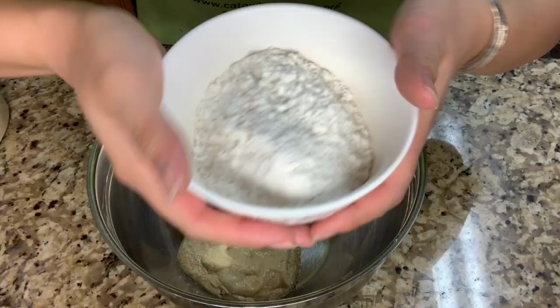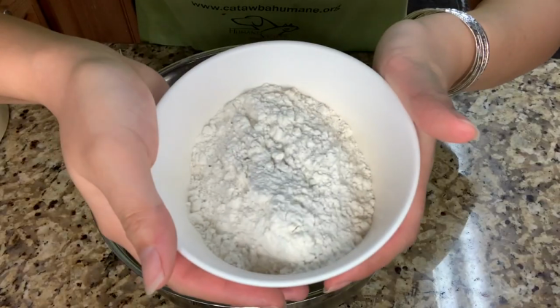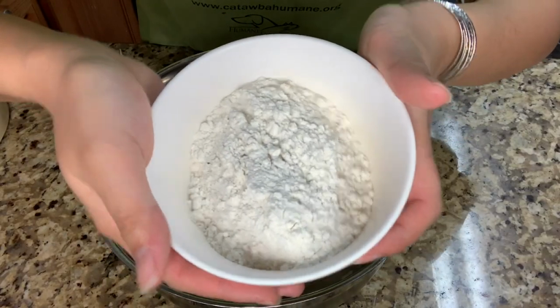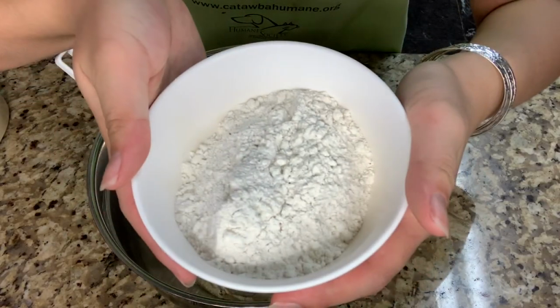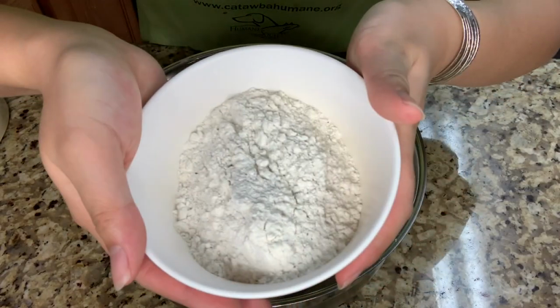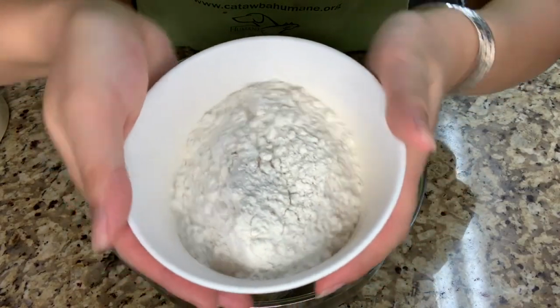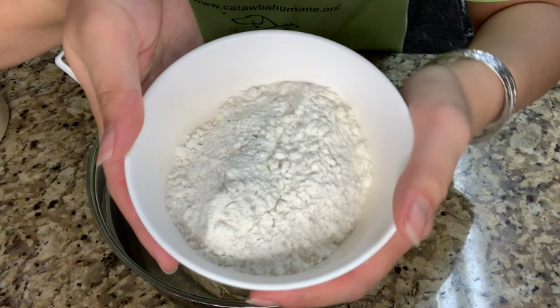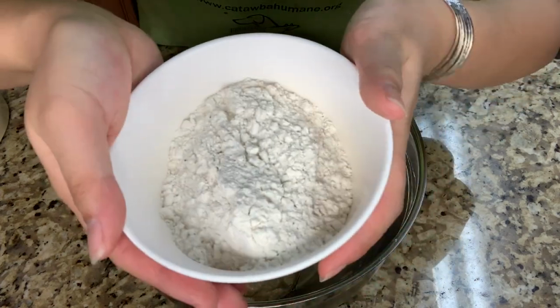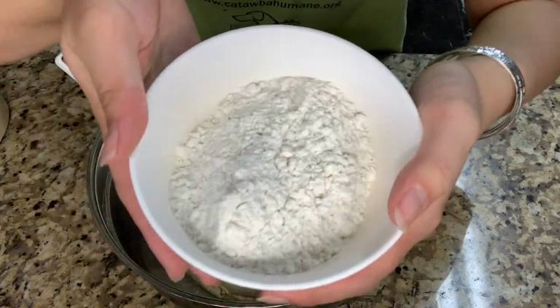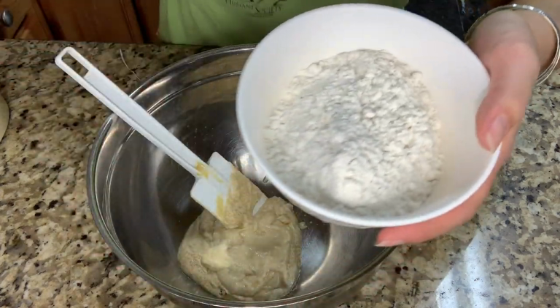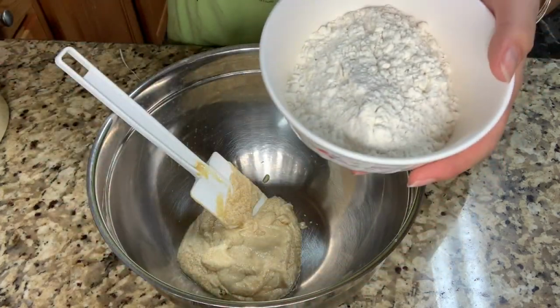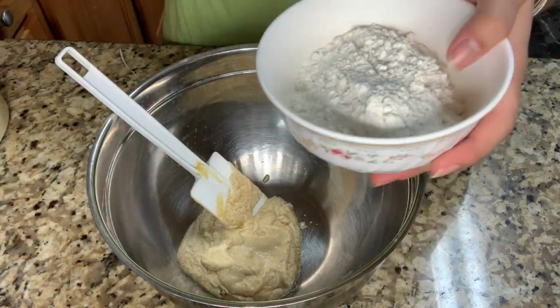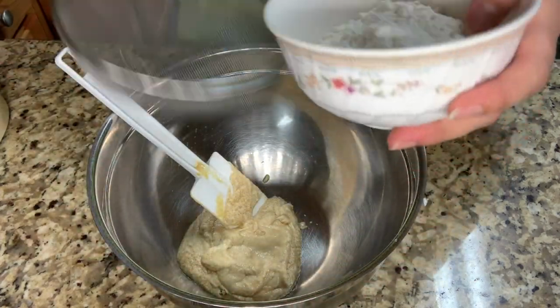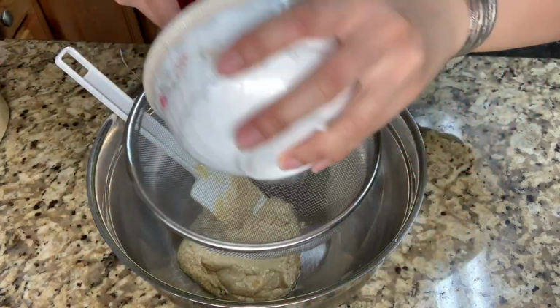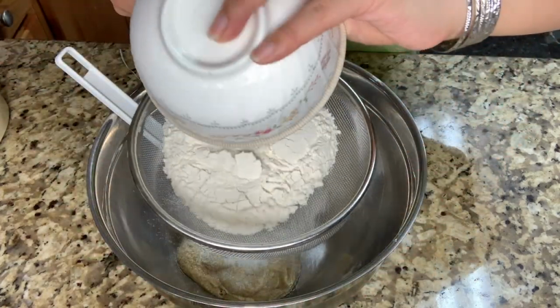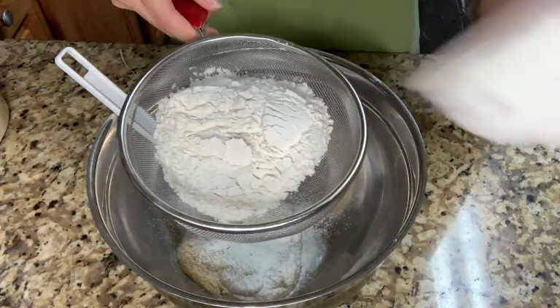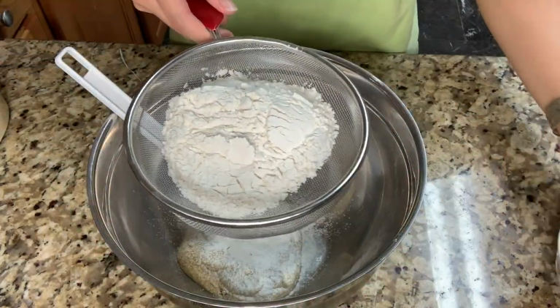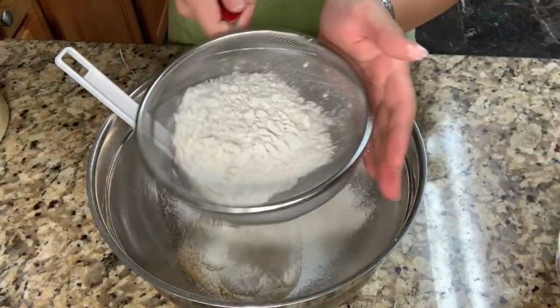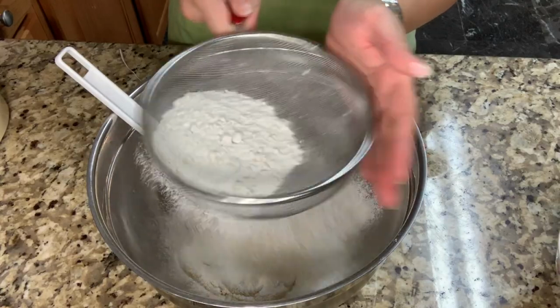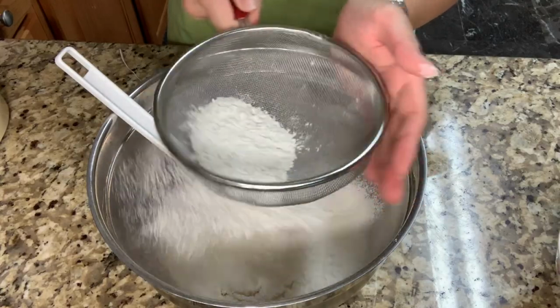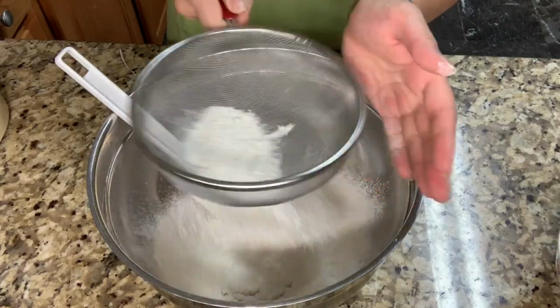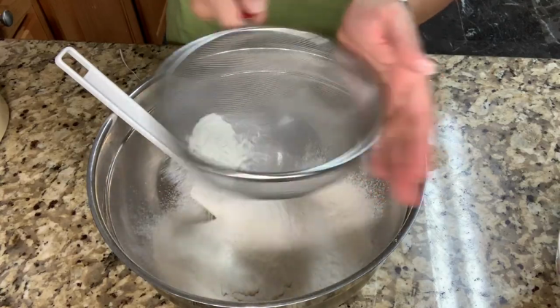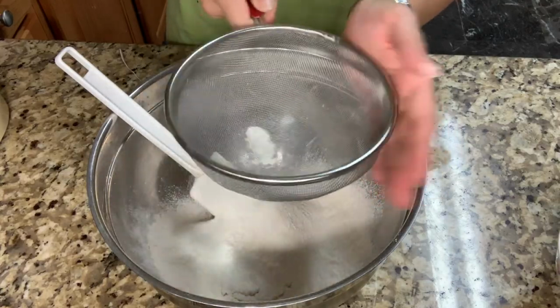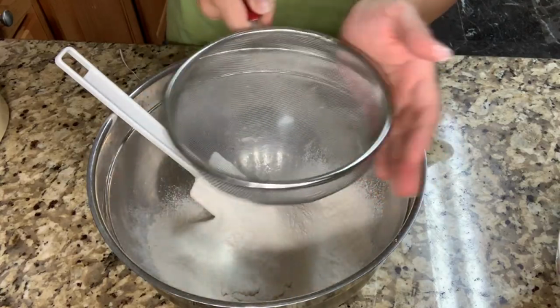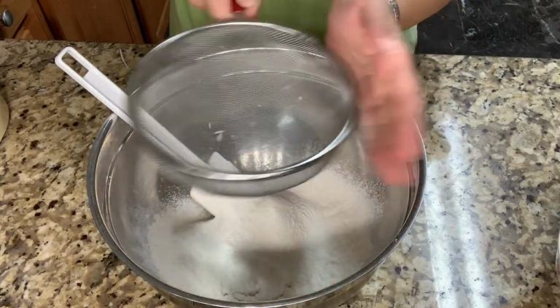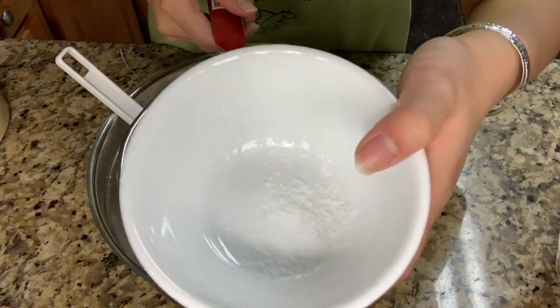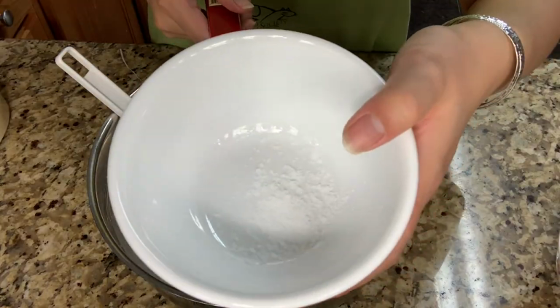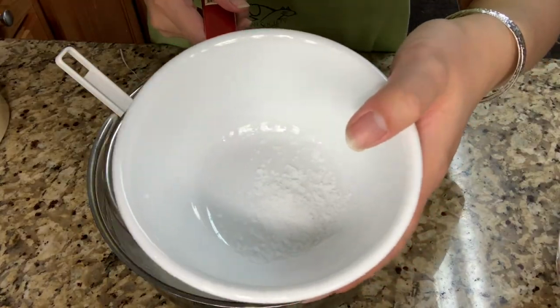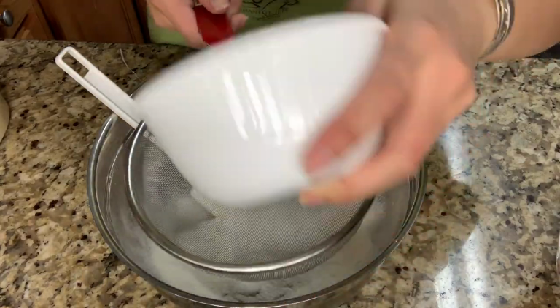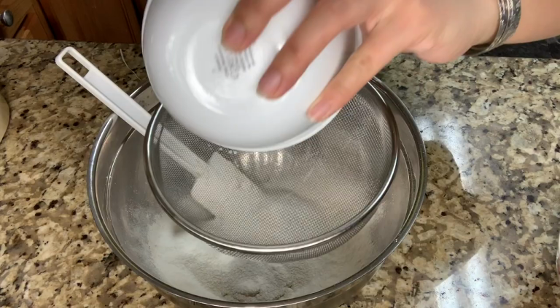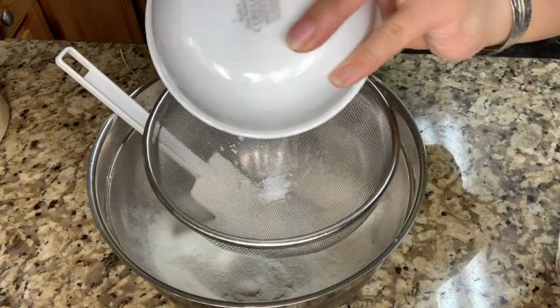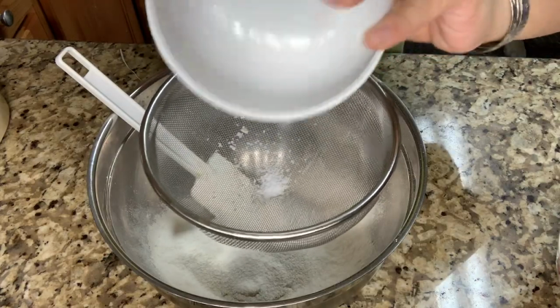And then I'm gonna add 100 grams of all-purpose flour. Then I'm gonna add 1/4 teaspoon of salt, and sift it.